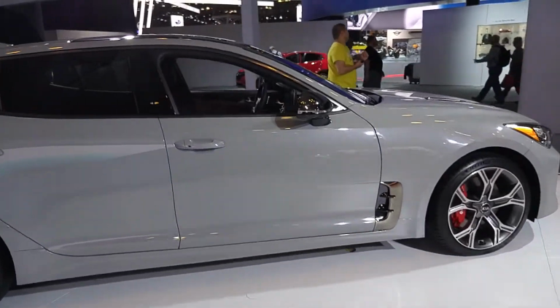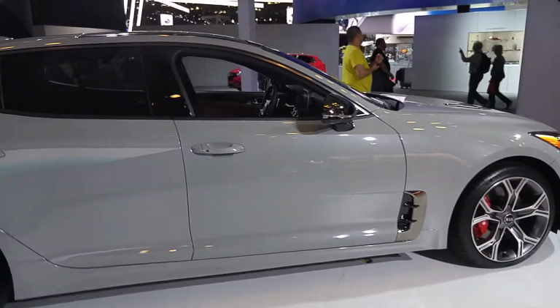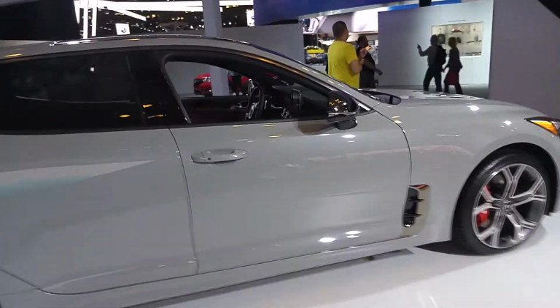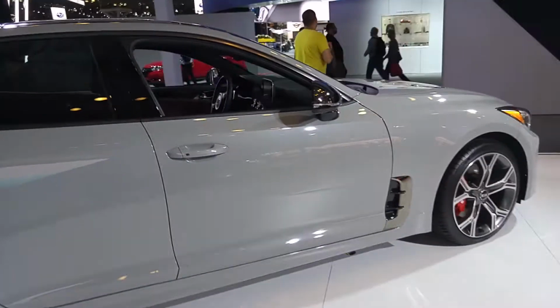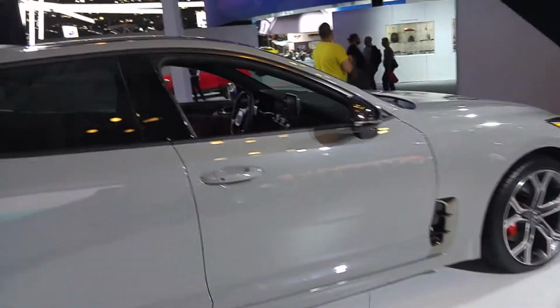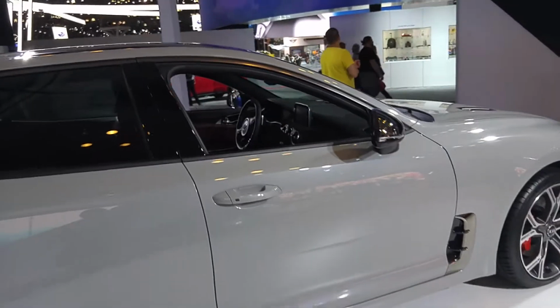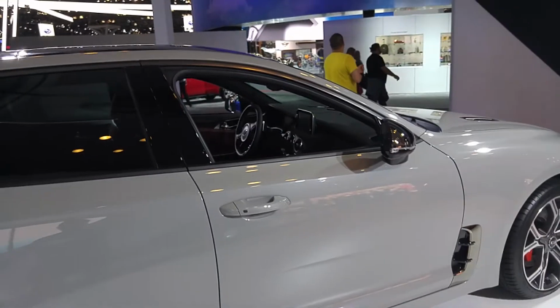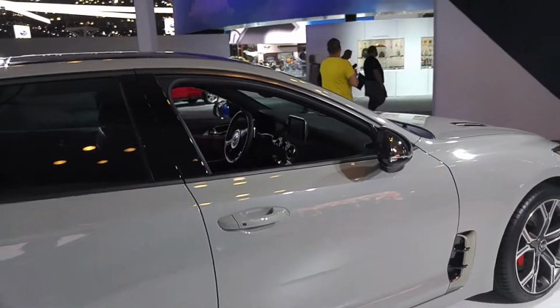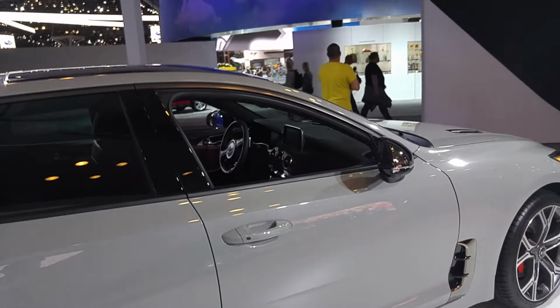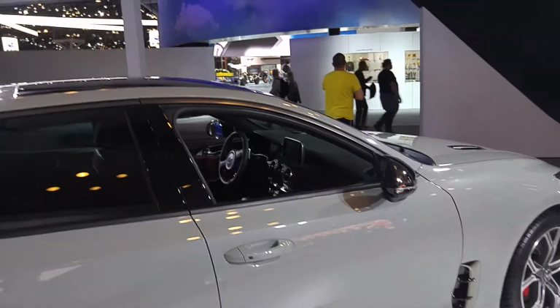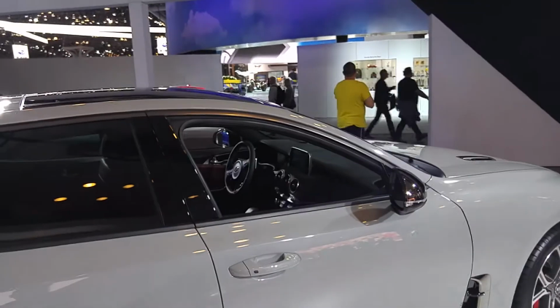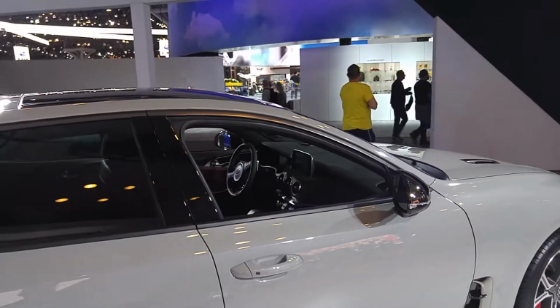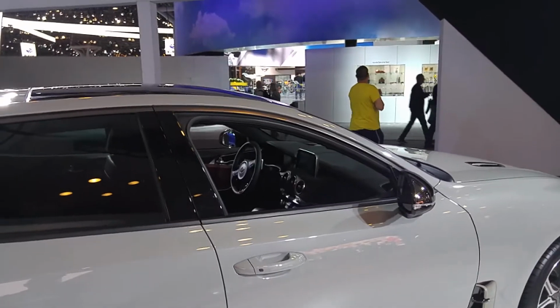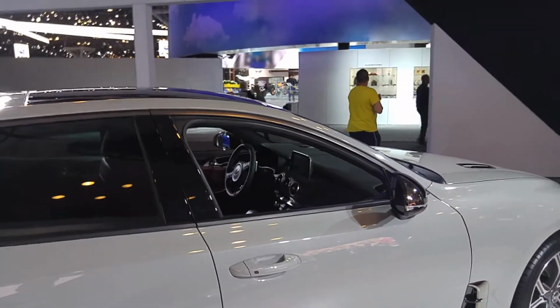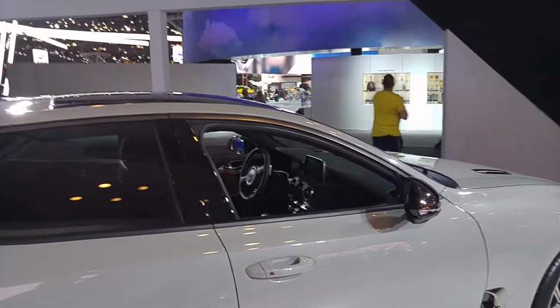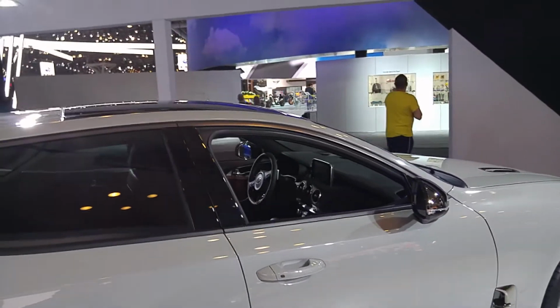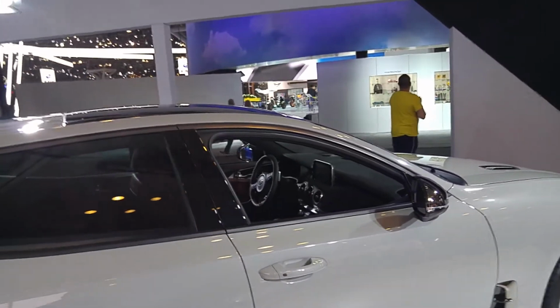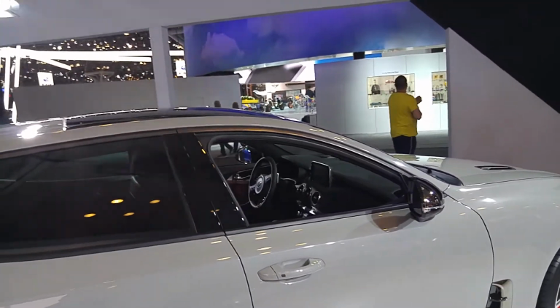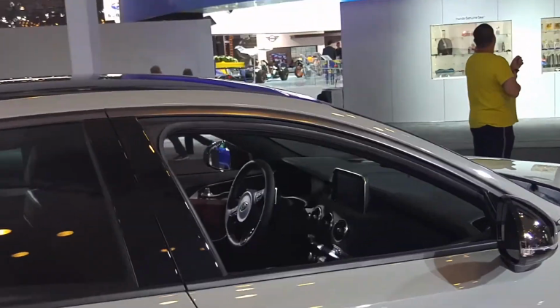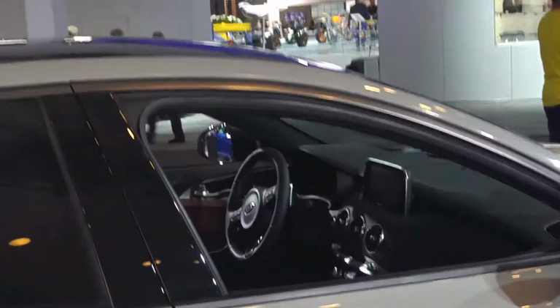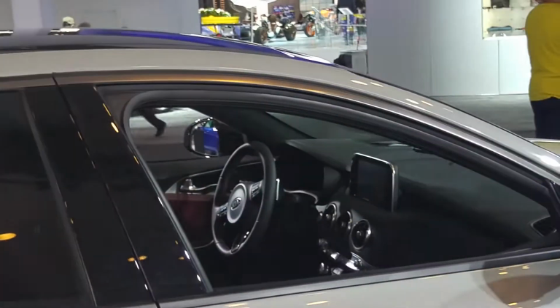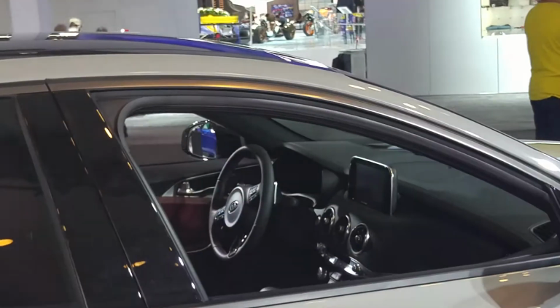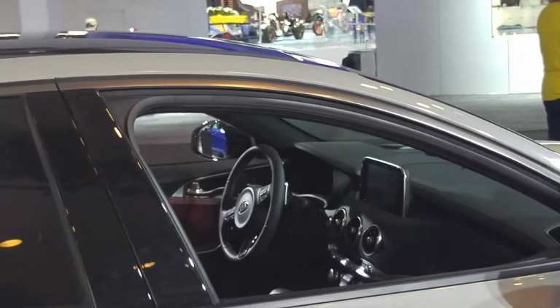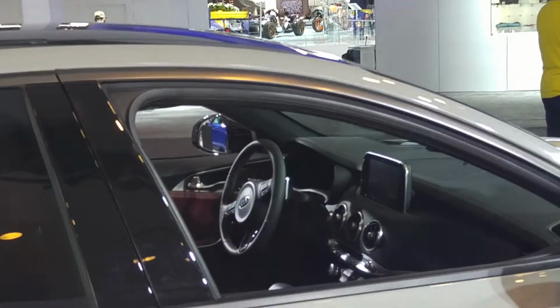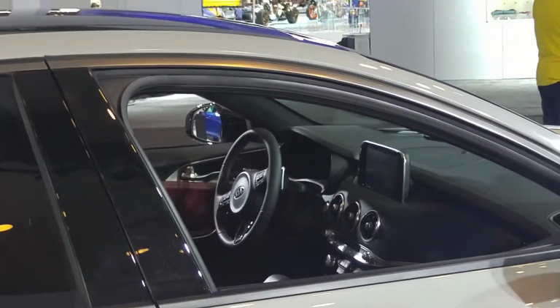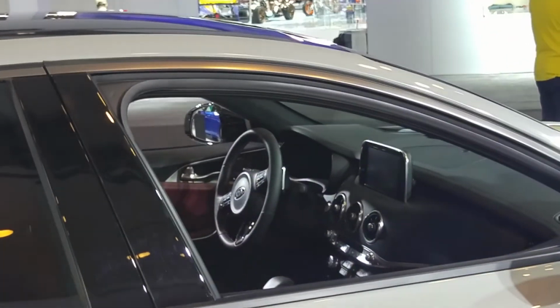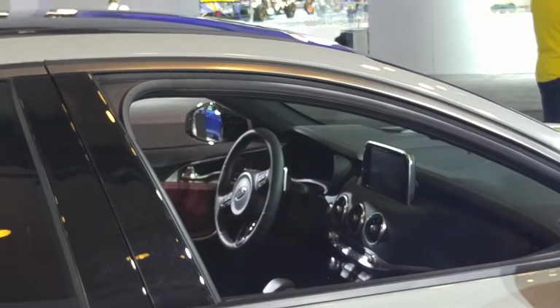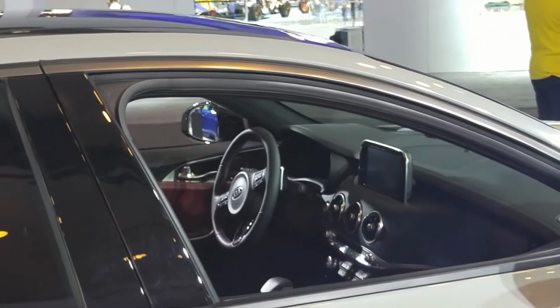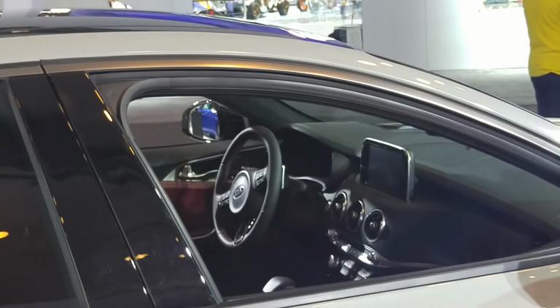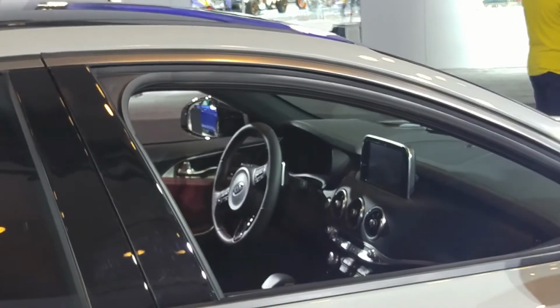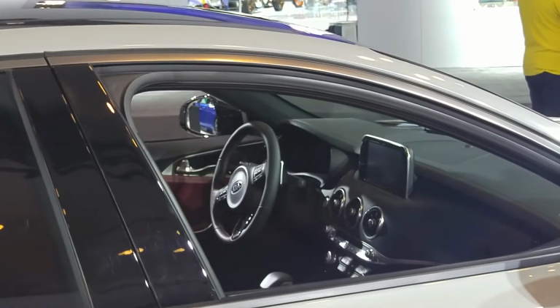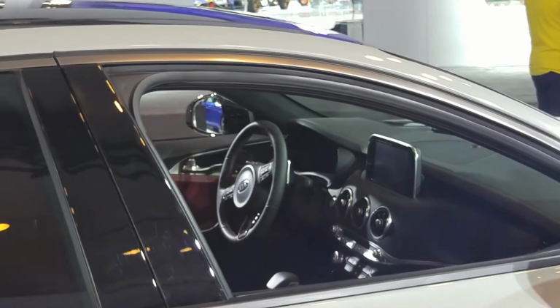And of course, if you have any questions about any of our vehicles on display today, feel free to talk to one of our product specialists. We'd love to help you out in any way we can.